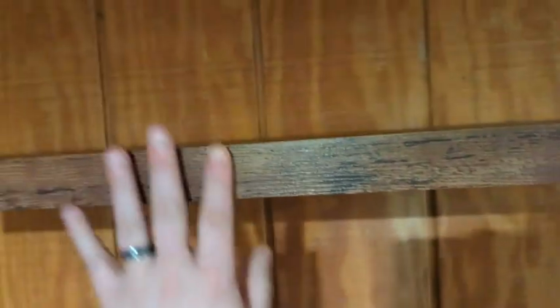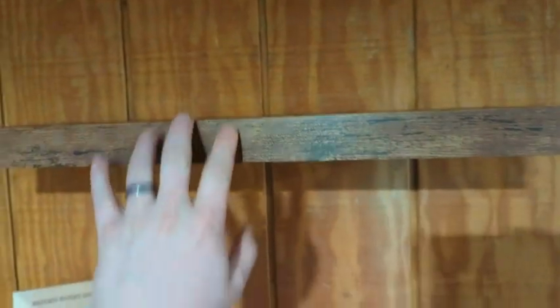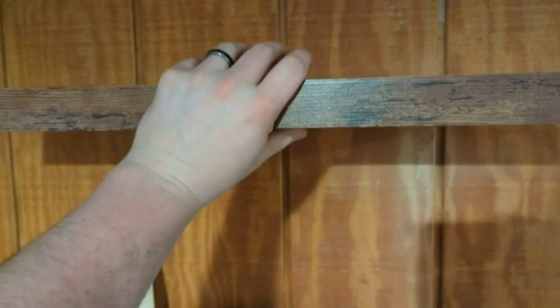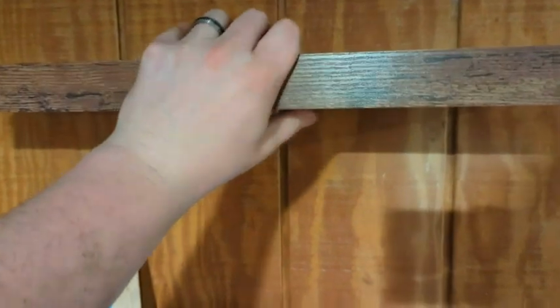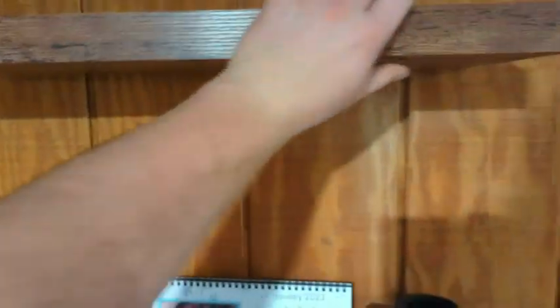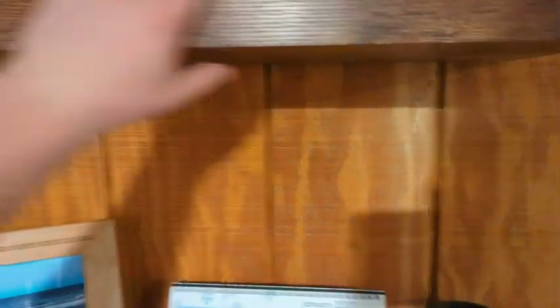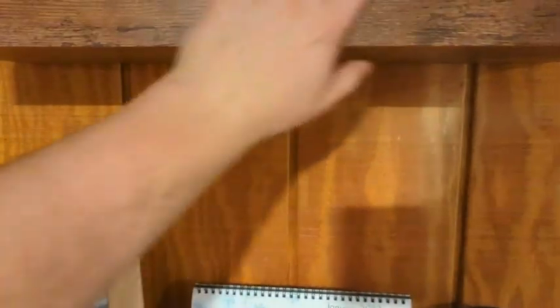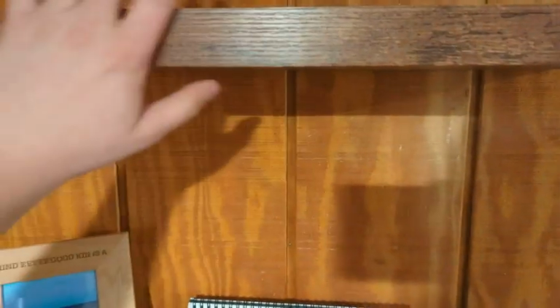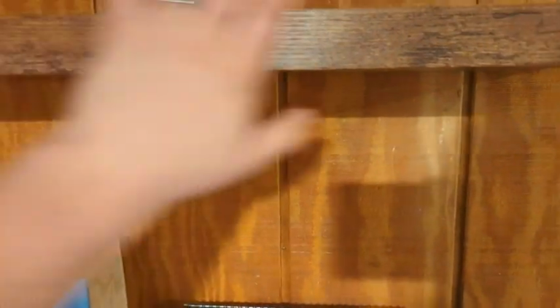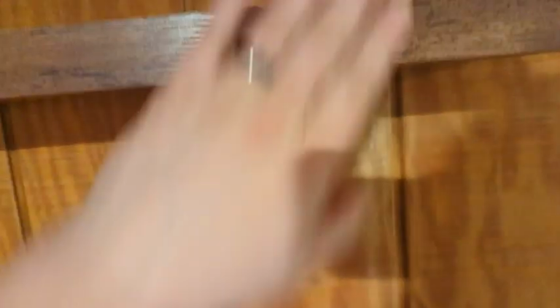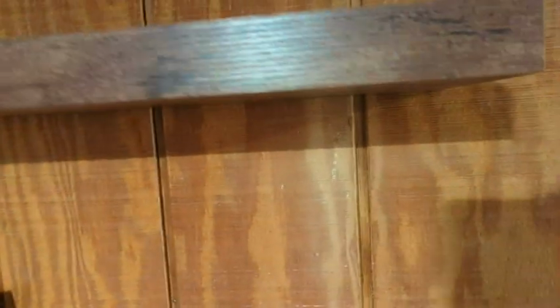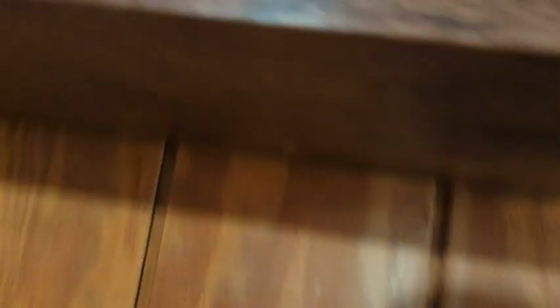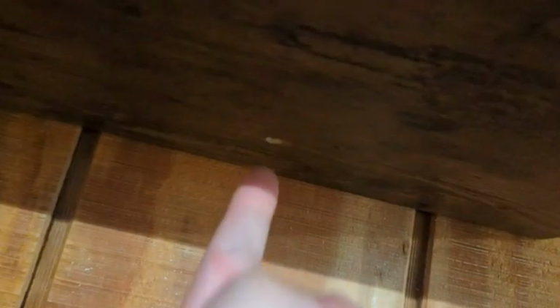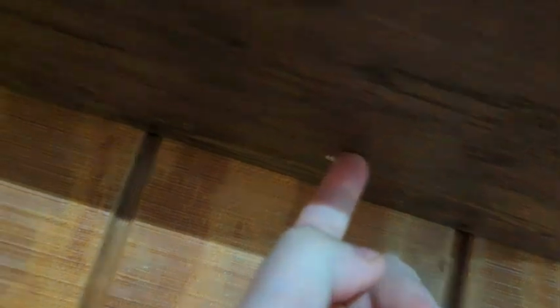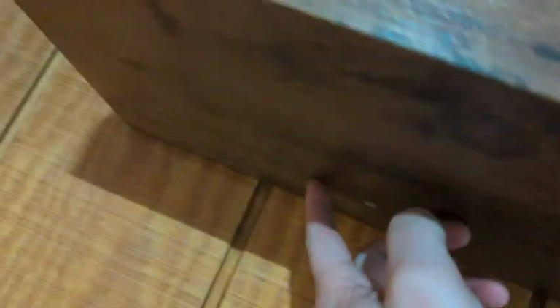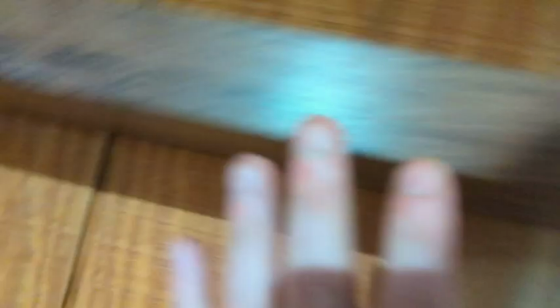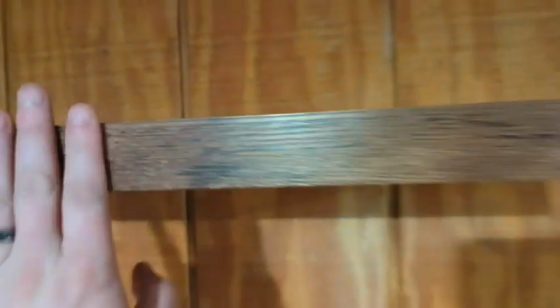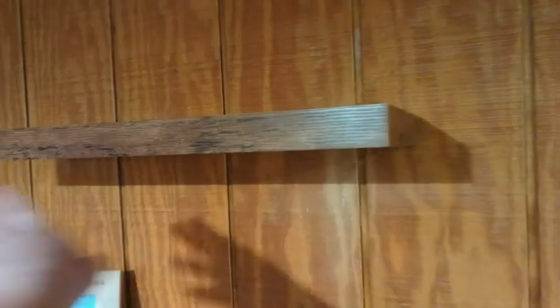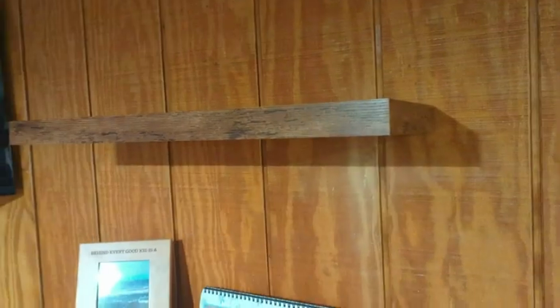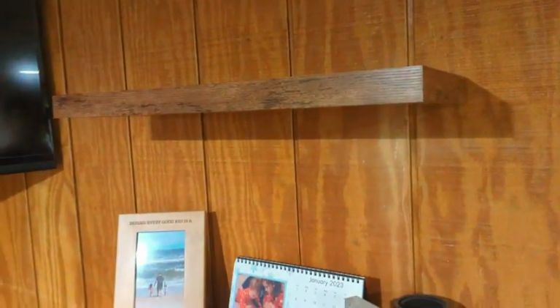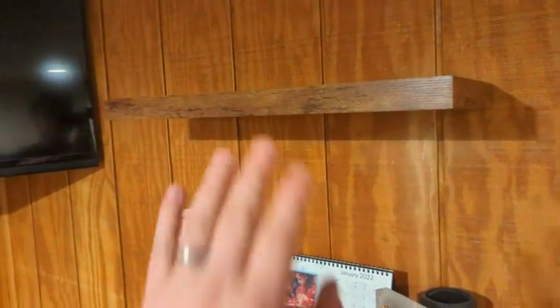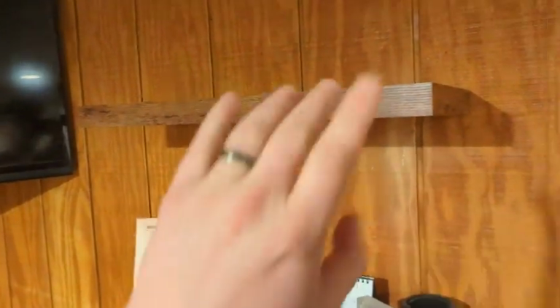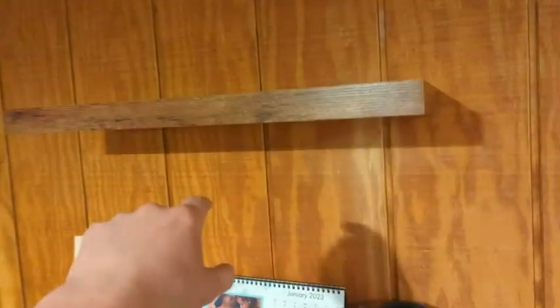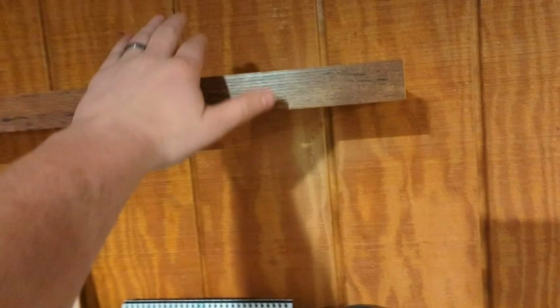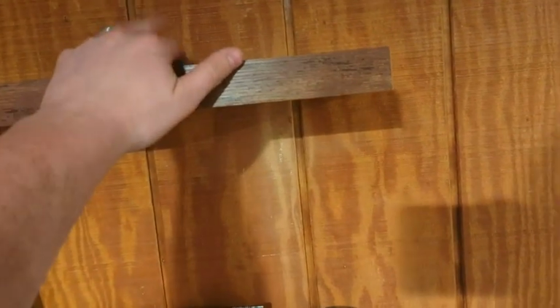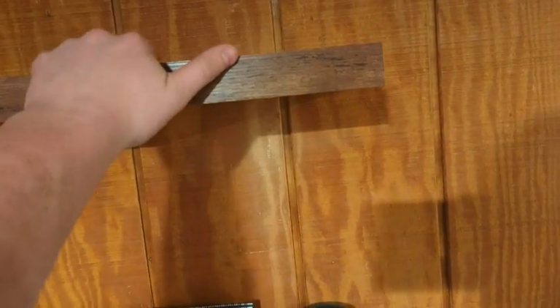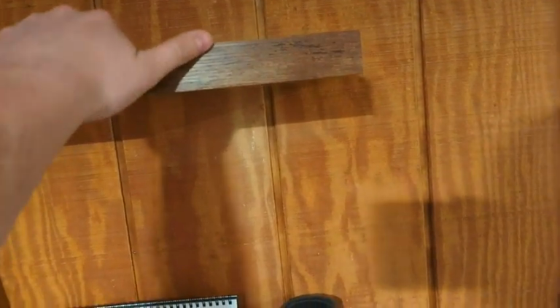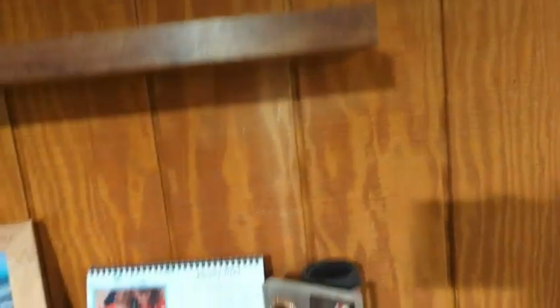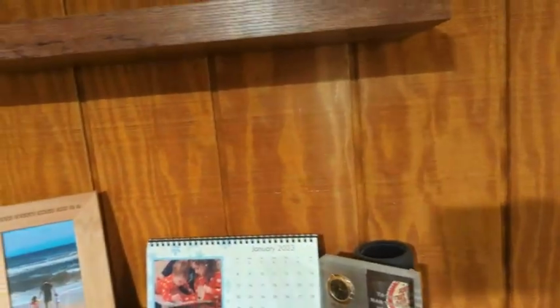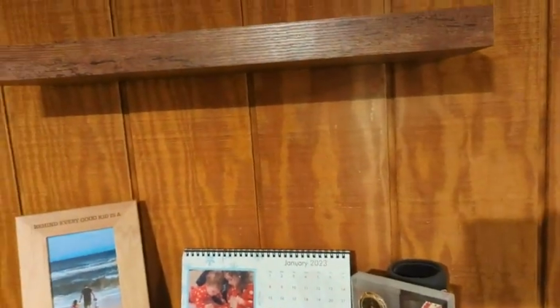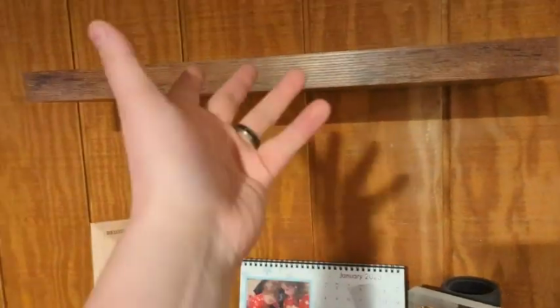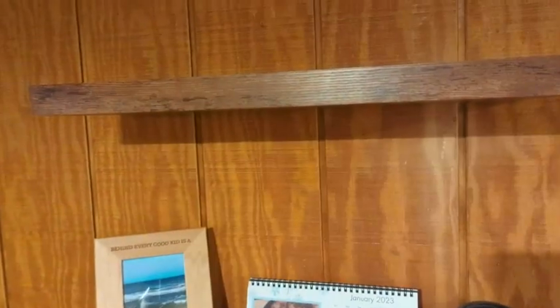Basically it goes in the slot, you slide it up onto the wall, put the screws in there, and that's it — the shelf is set up. Overall it looks good, the function on it is really, really well, and I think you'll enjoy it as well.